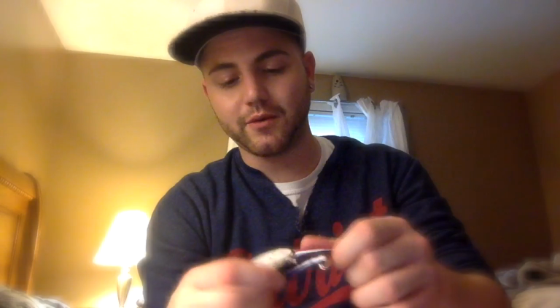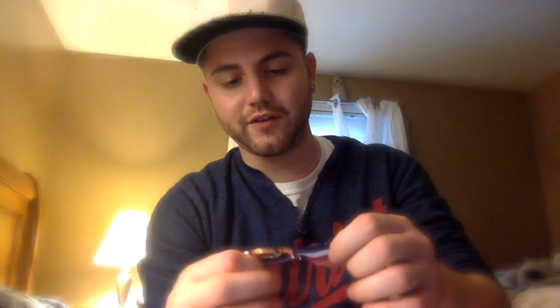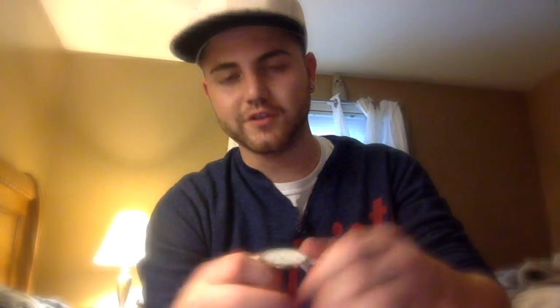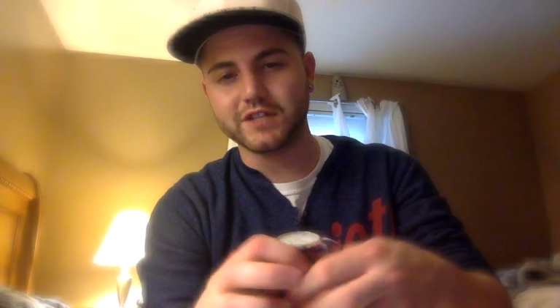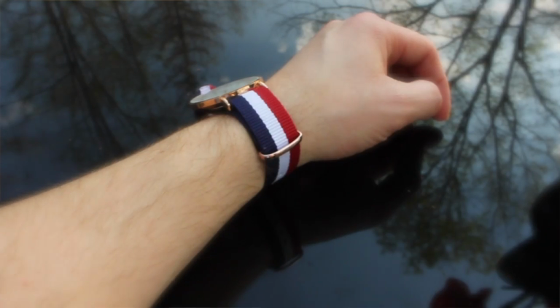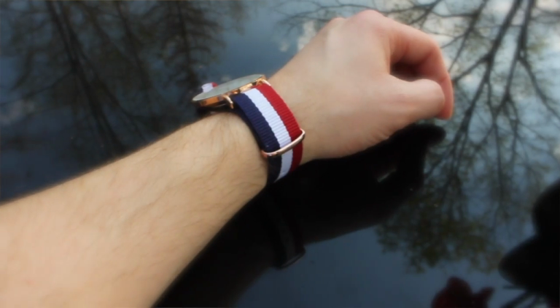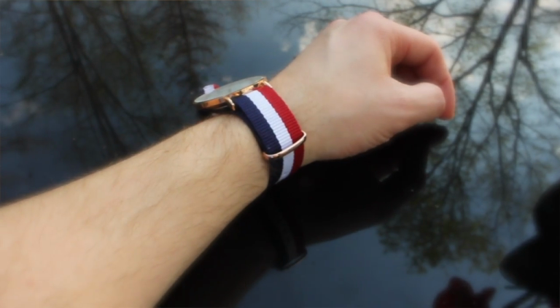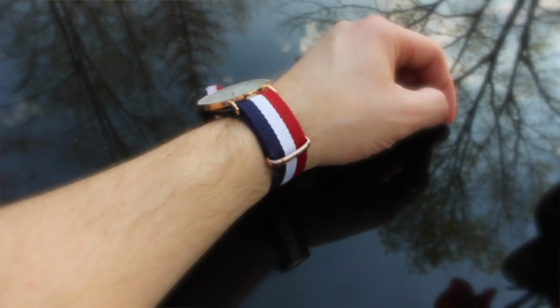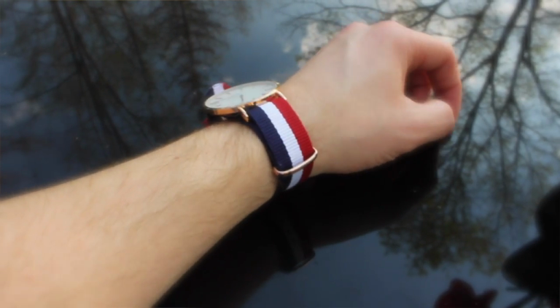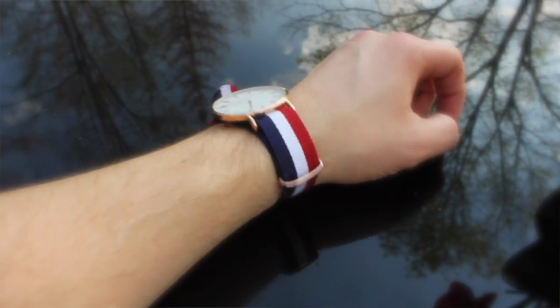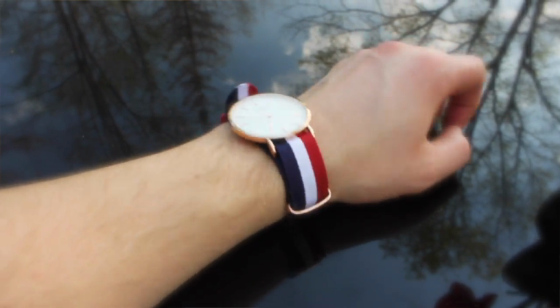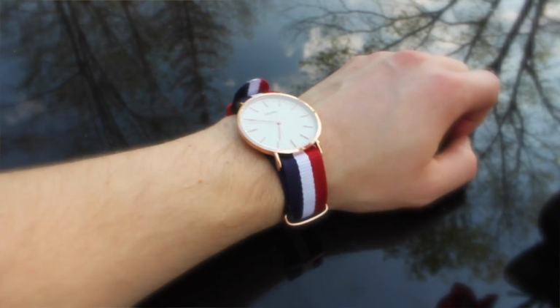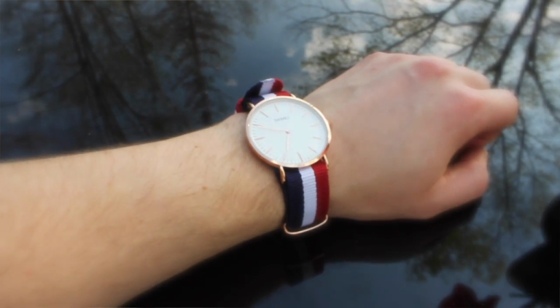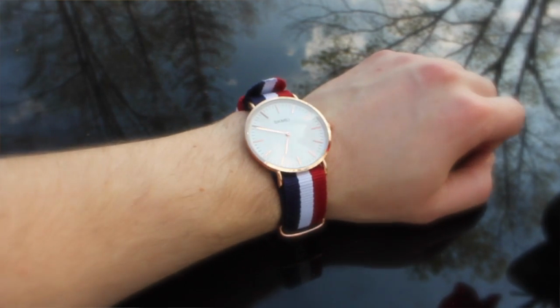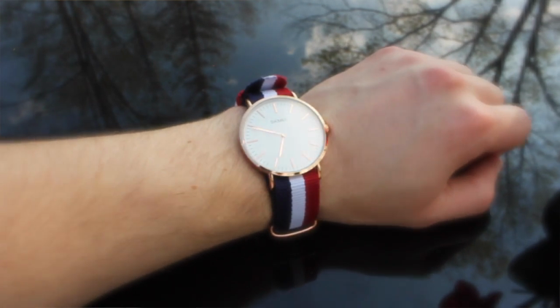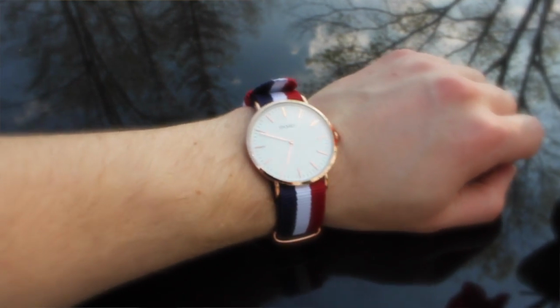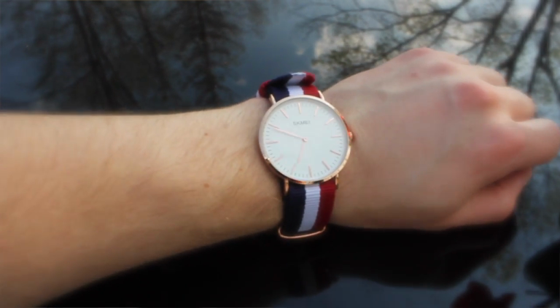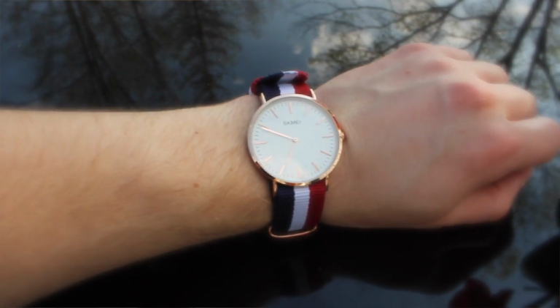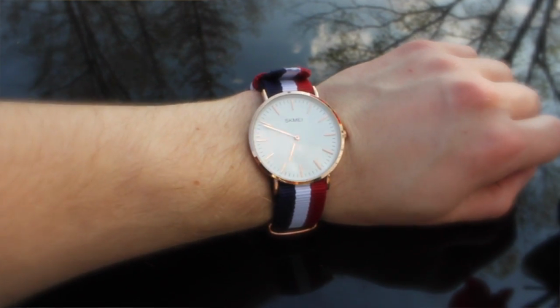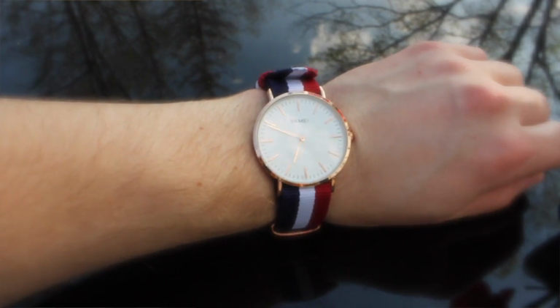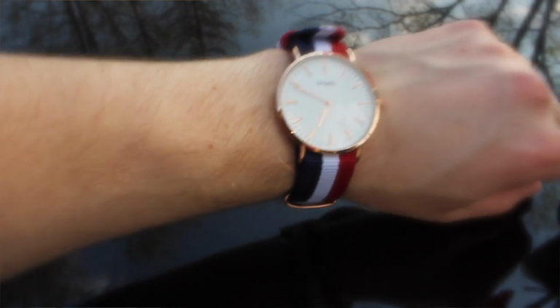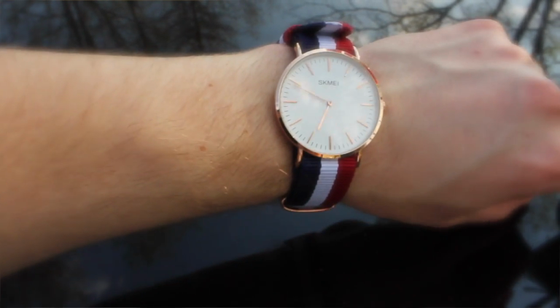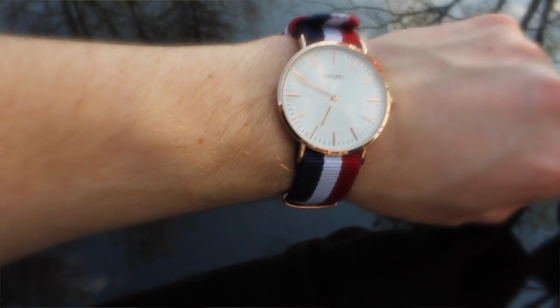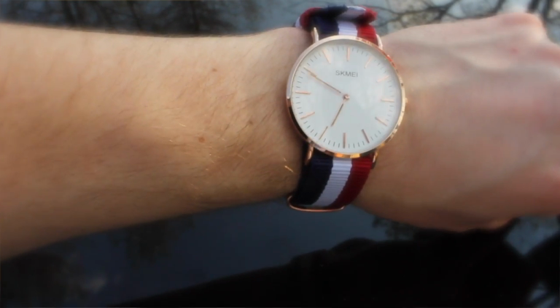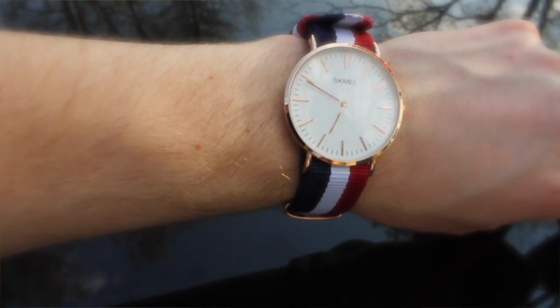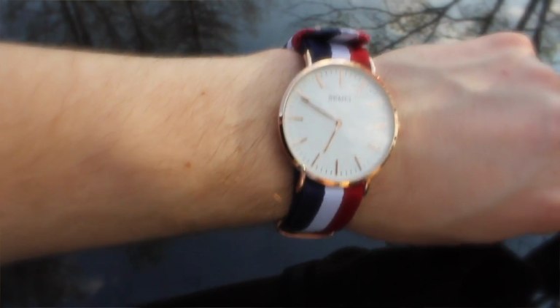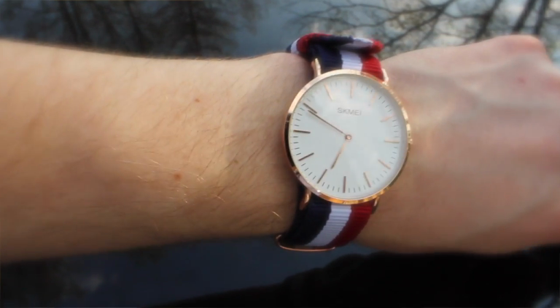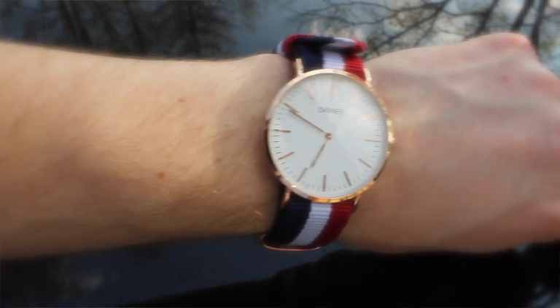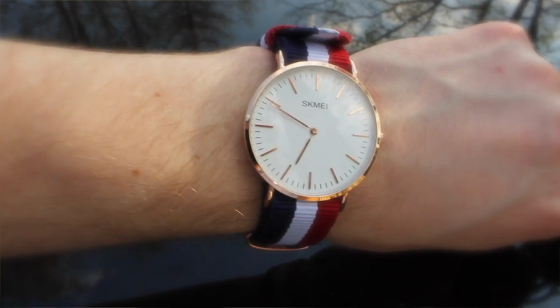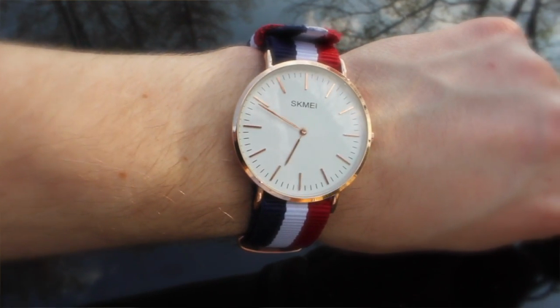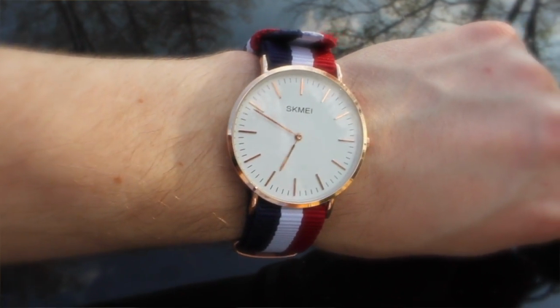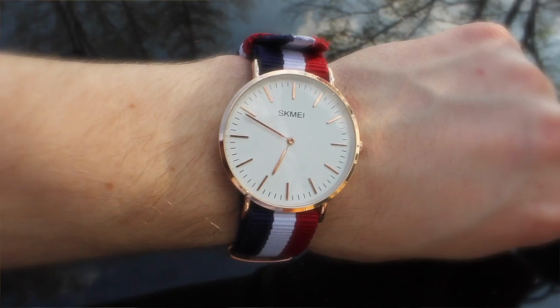We're on 4th of July and it was really nice — a lot of people loved it, it was very patriotic. It goes well with any red, white, or blue color.